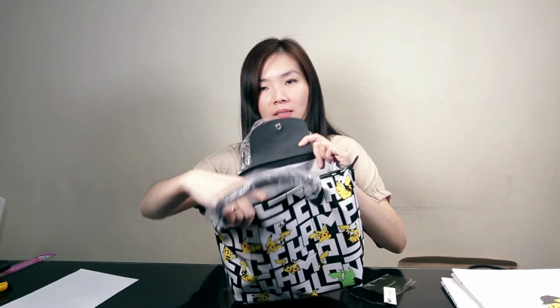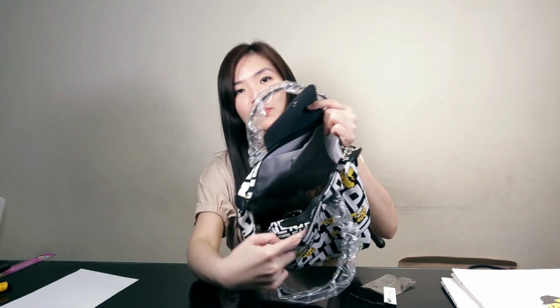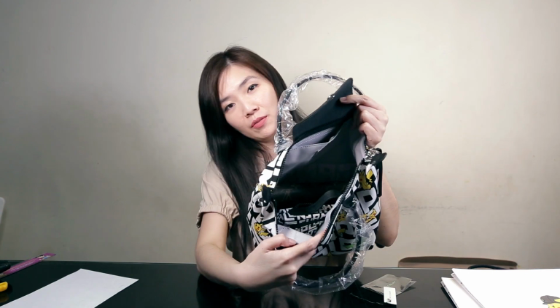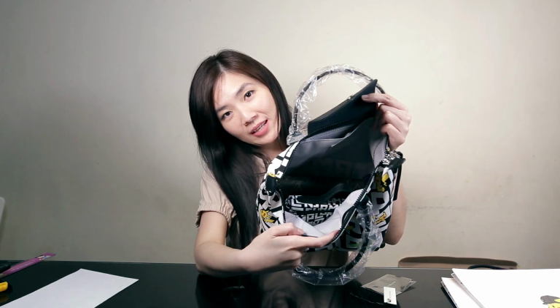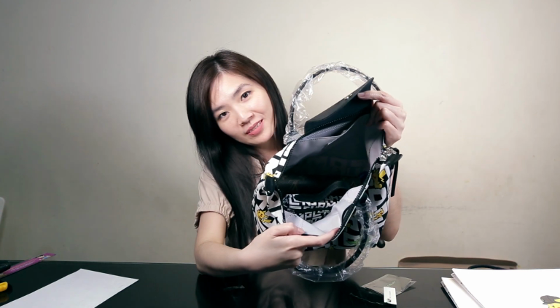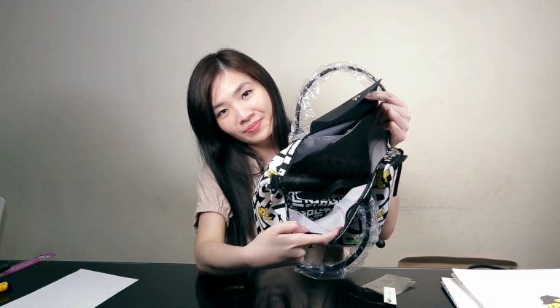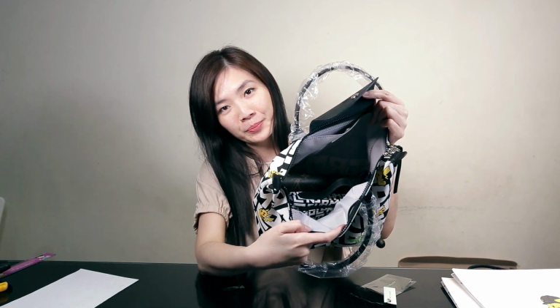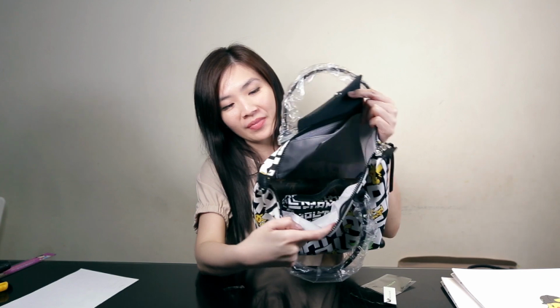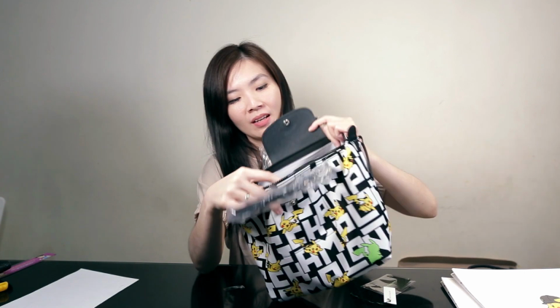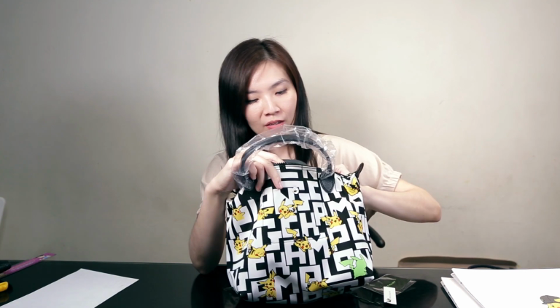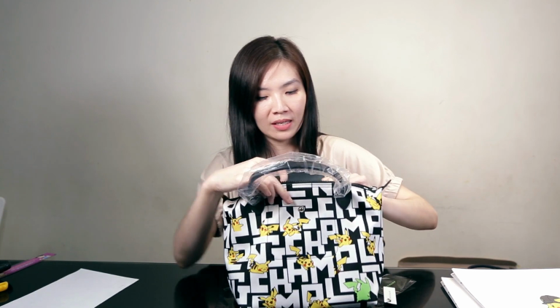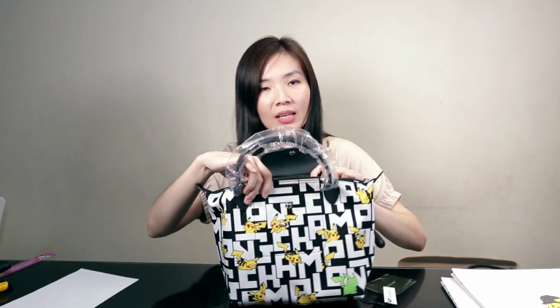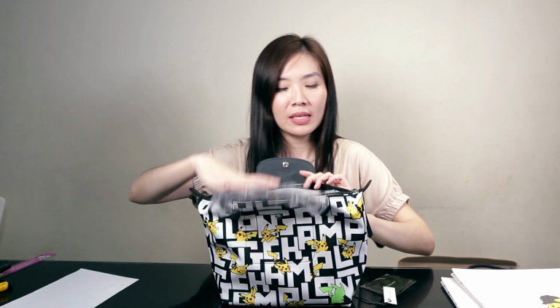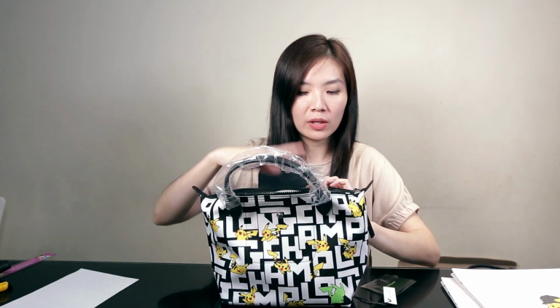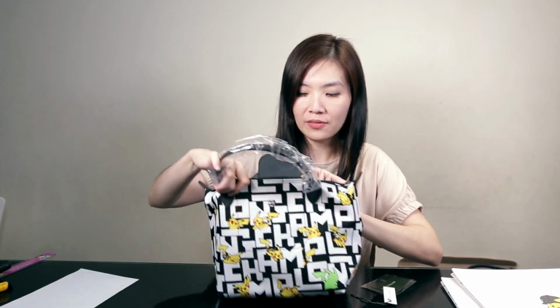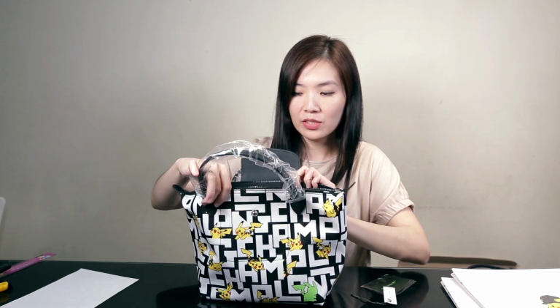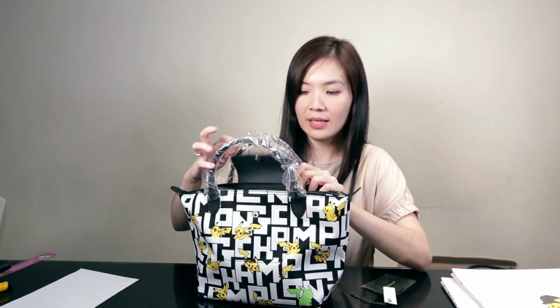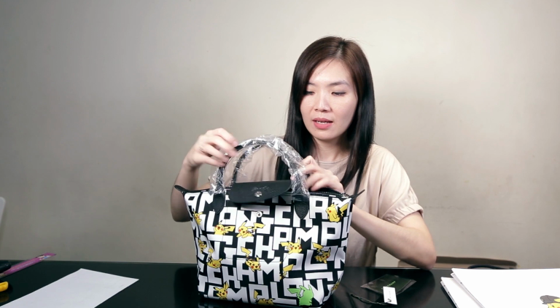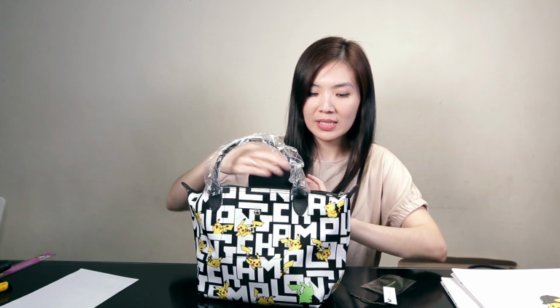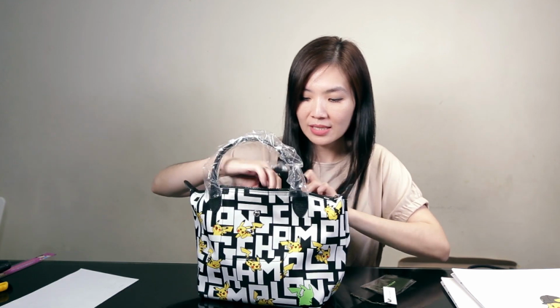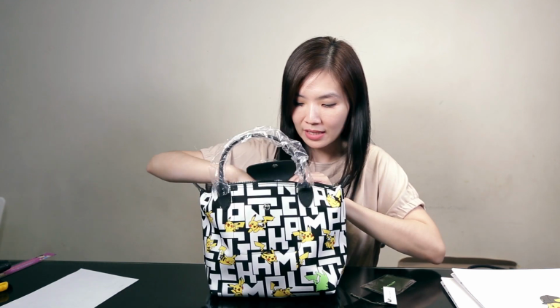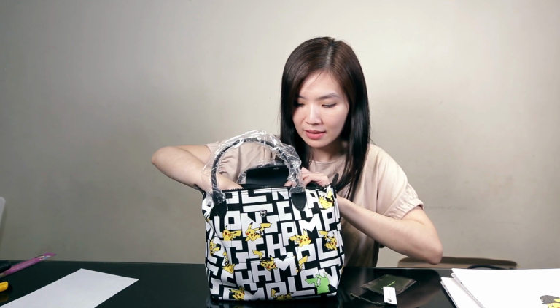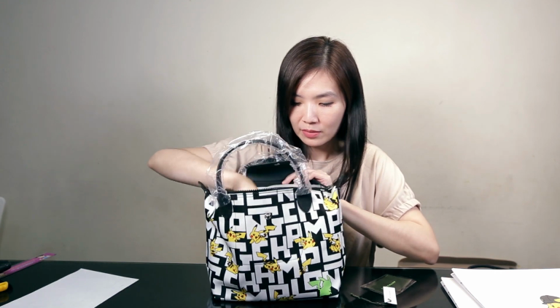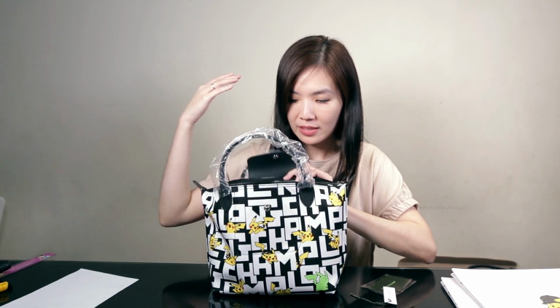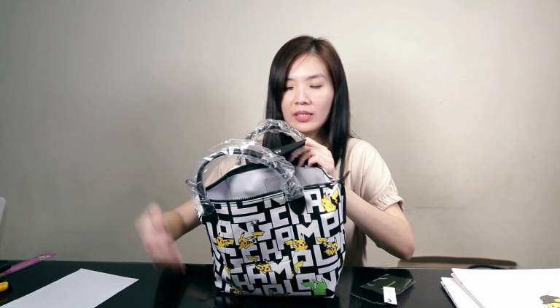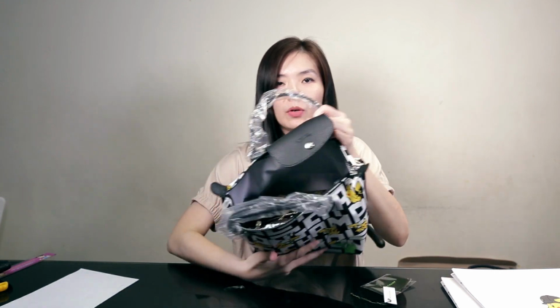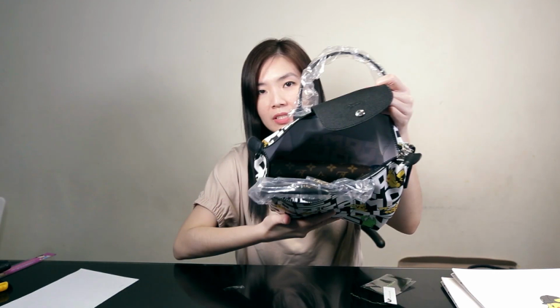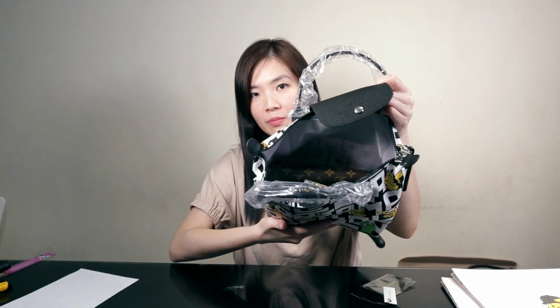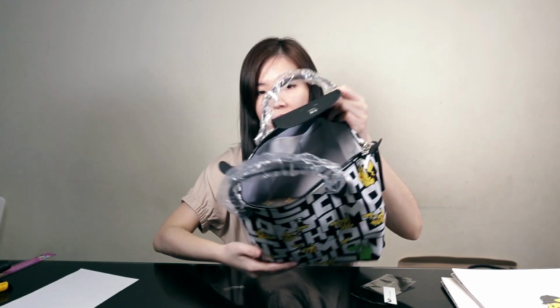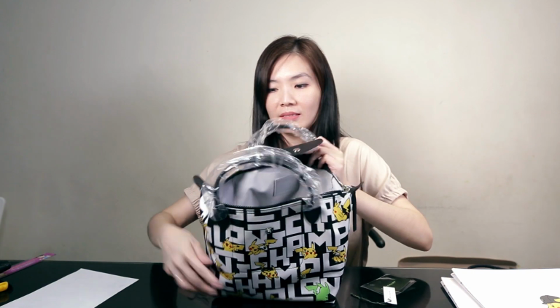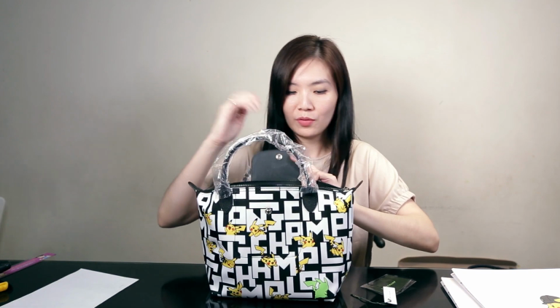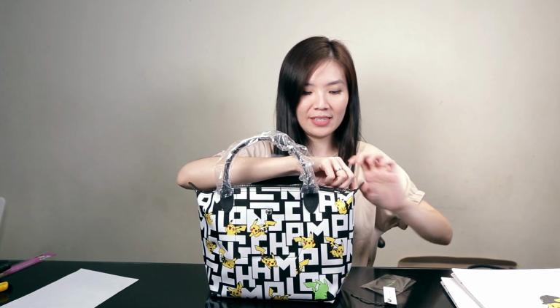Still plenty of space! I think I might need an organizer for this to make everything sit nicer inside, because at the moment it's just all over the place.